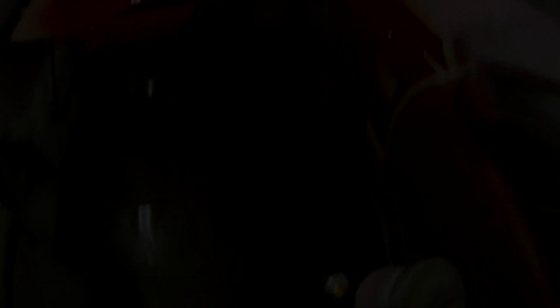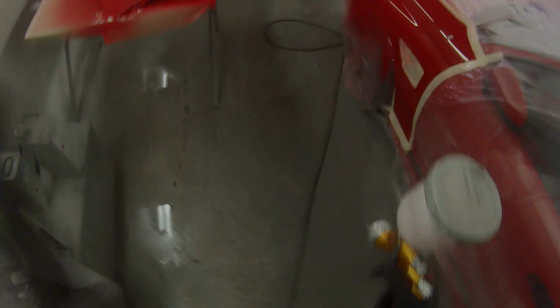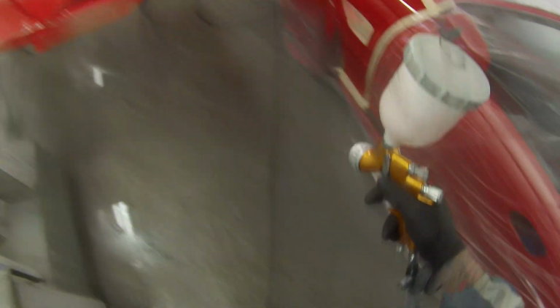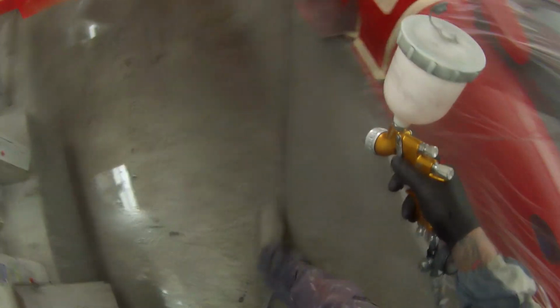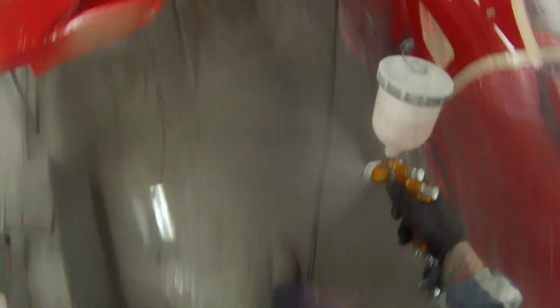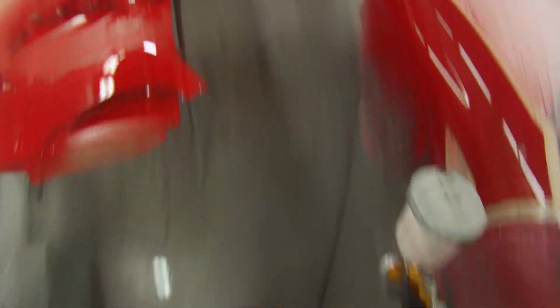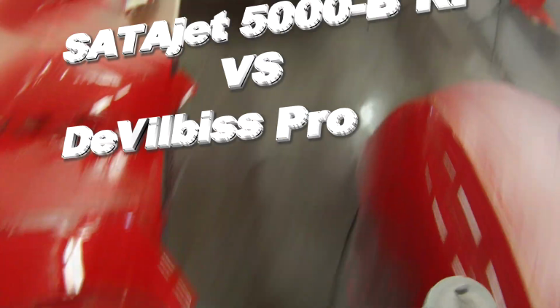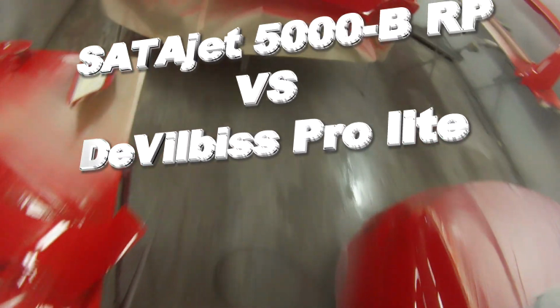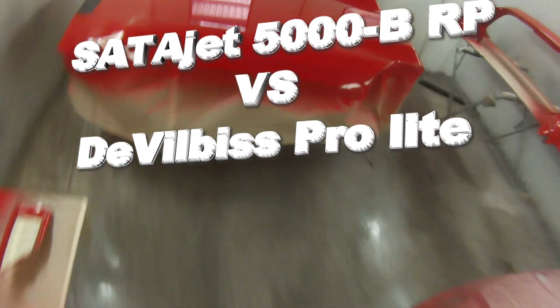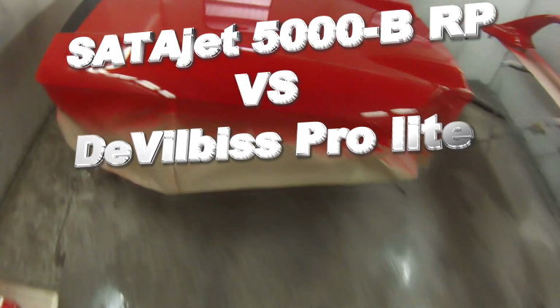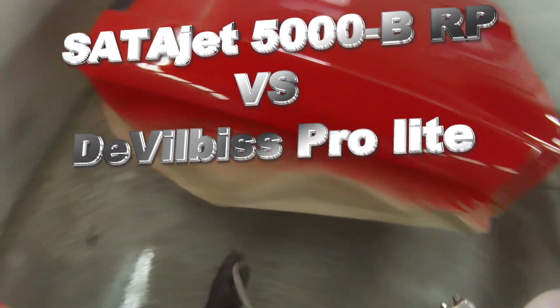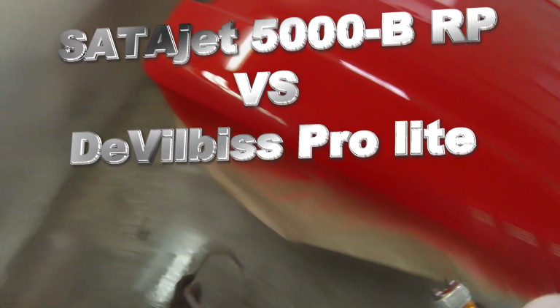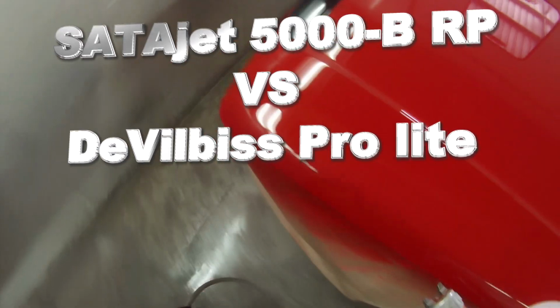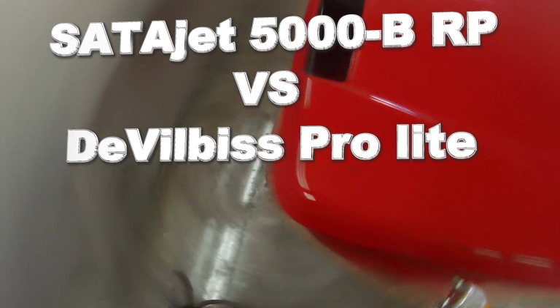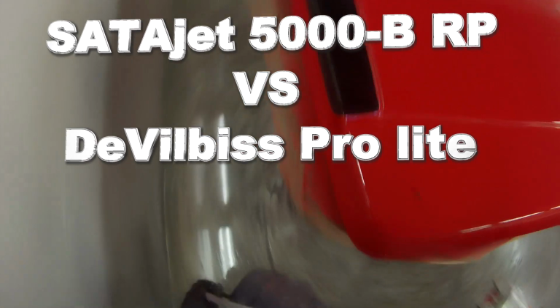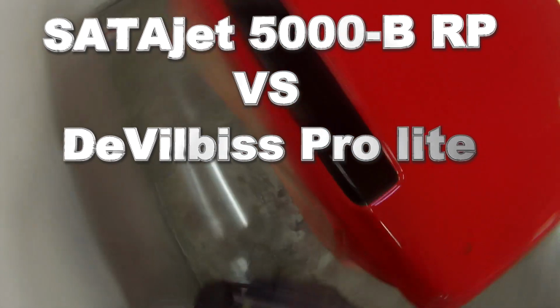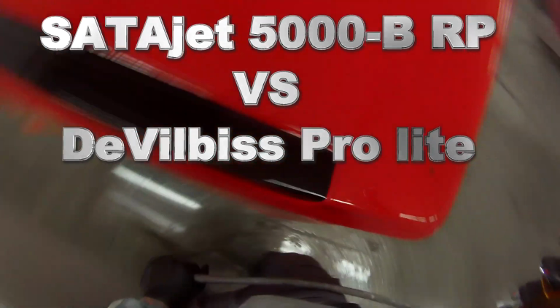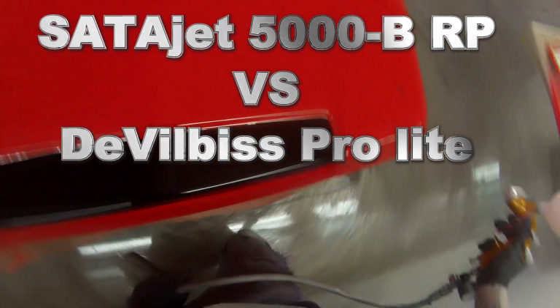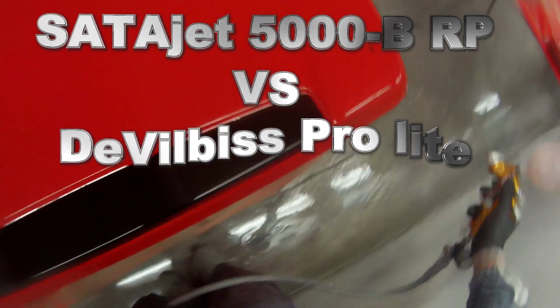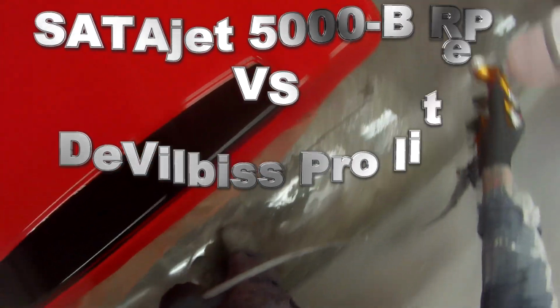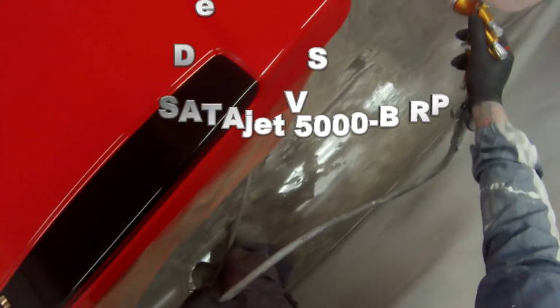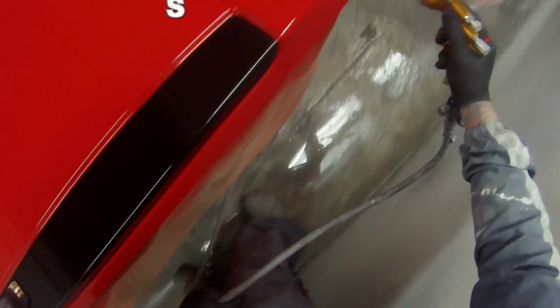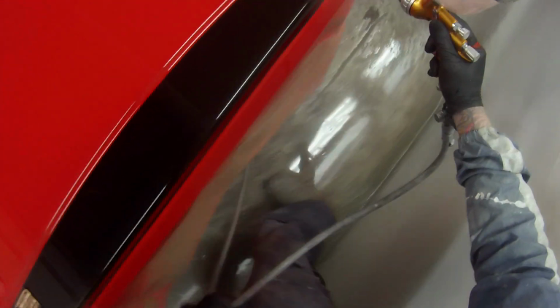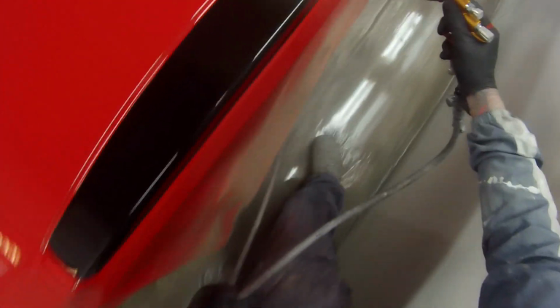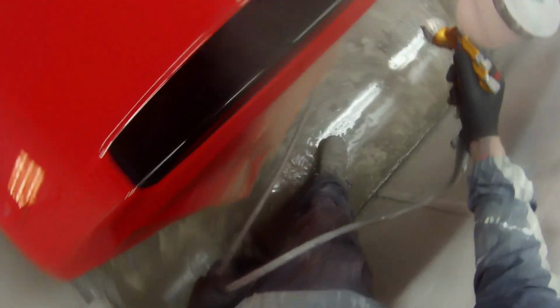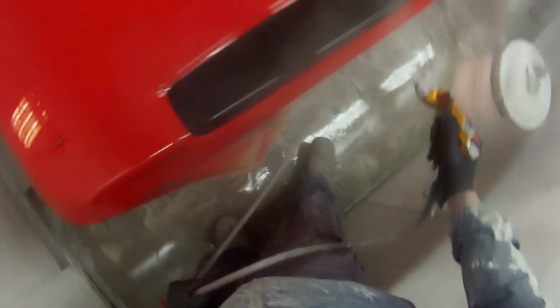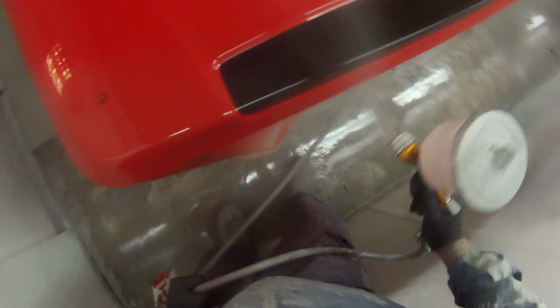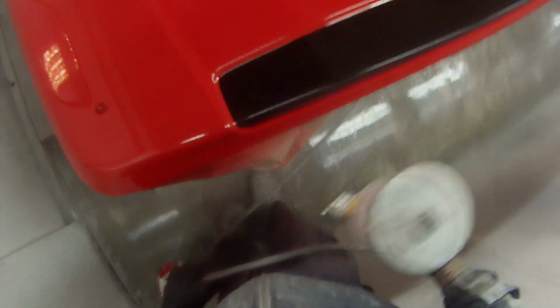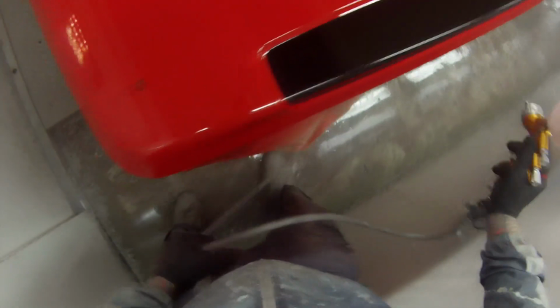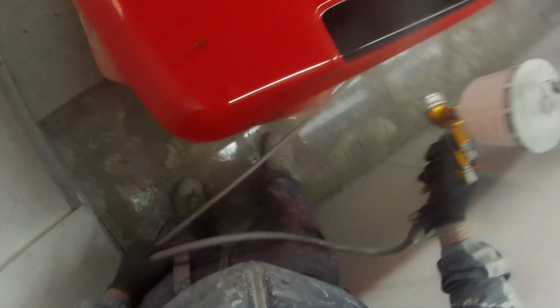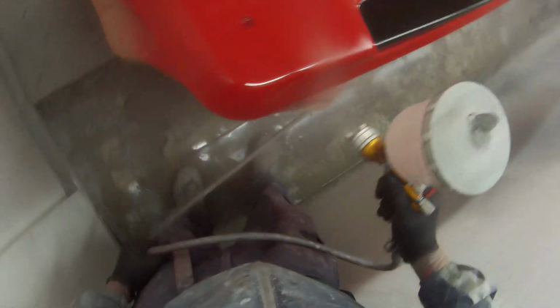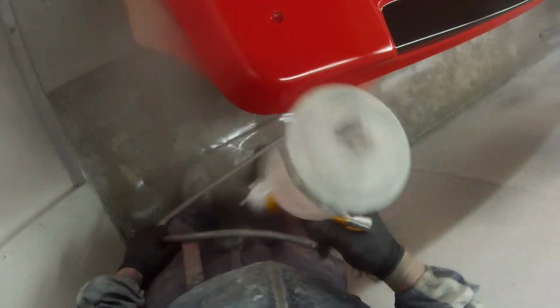Welcome to this episode of The Gunman. In this video, I'm taking on the difficult task of putting the SataJet 5000B RP head-to-head against the DeVilbiss GTI Pro-Lite.